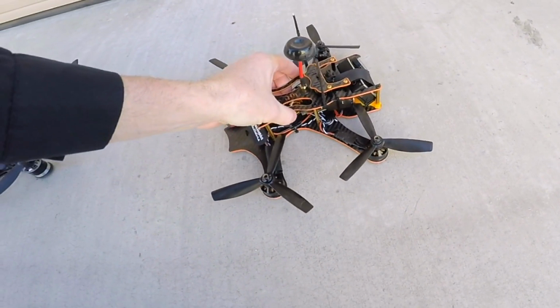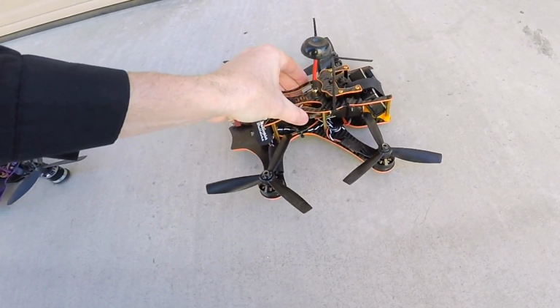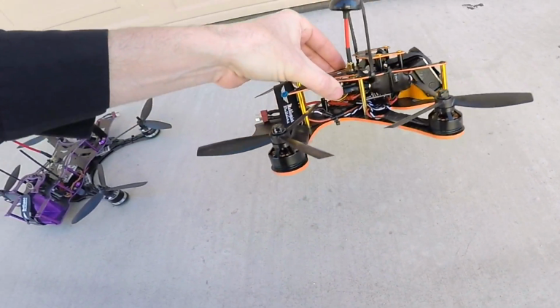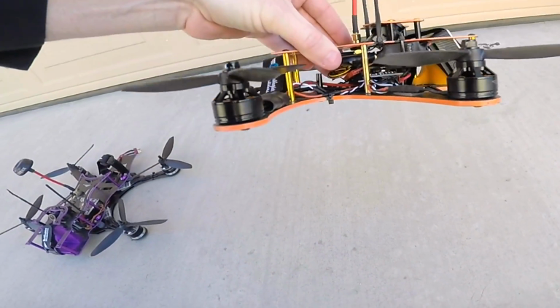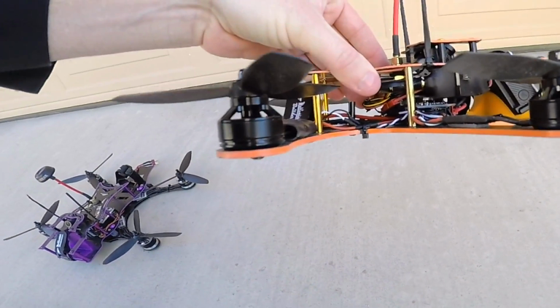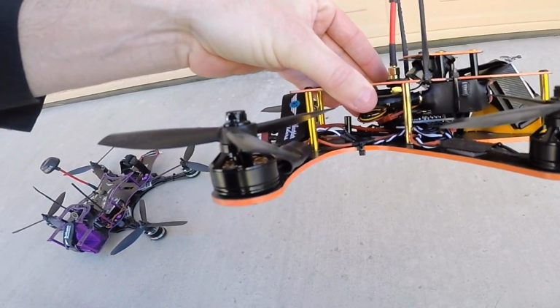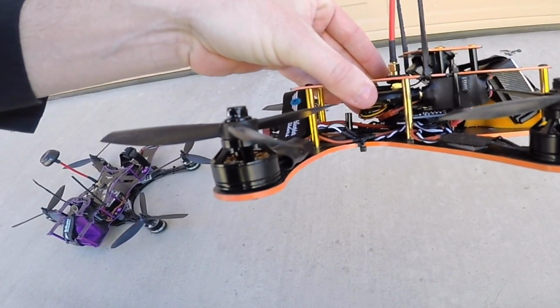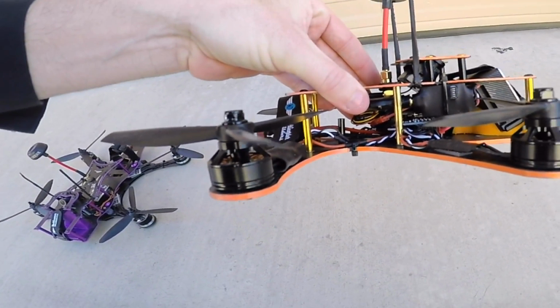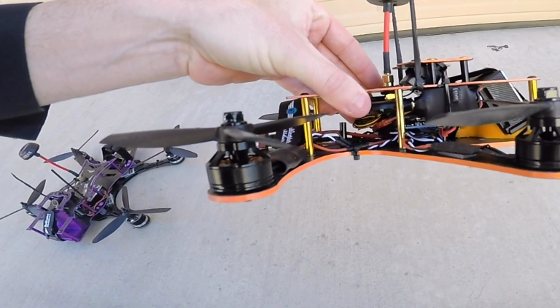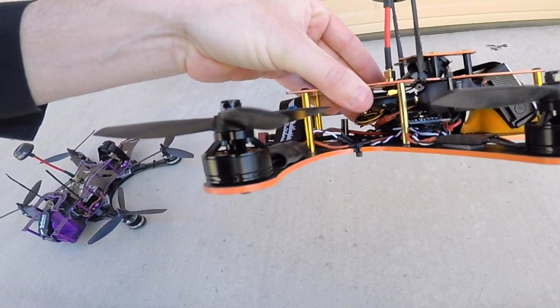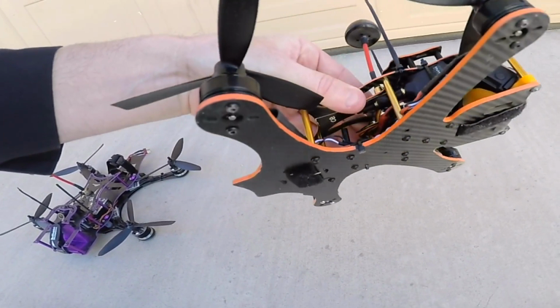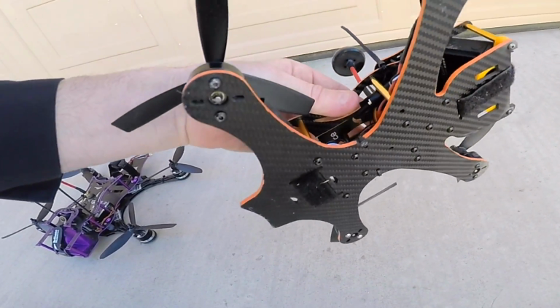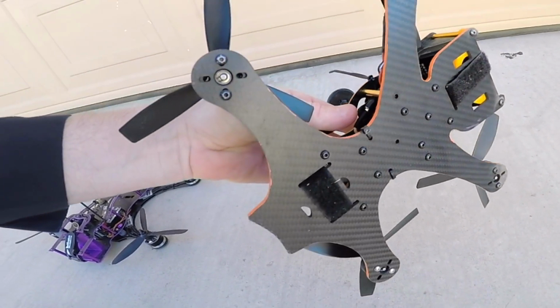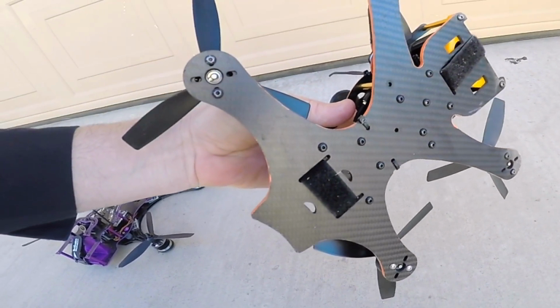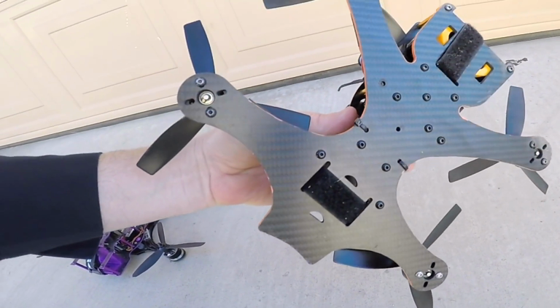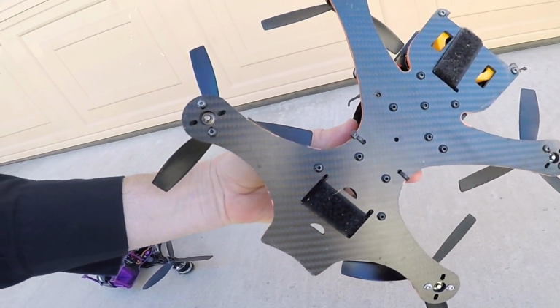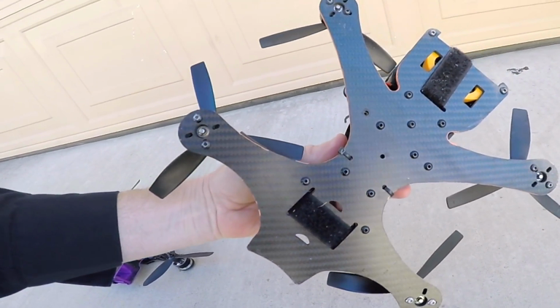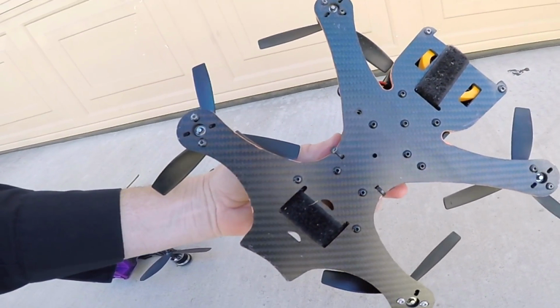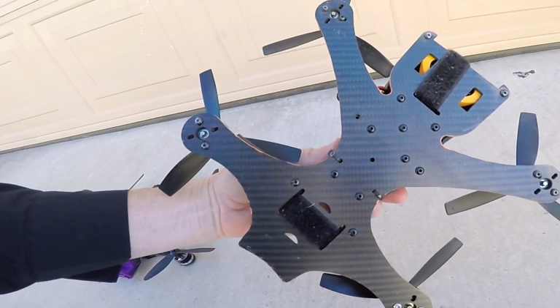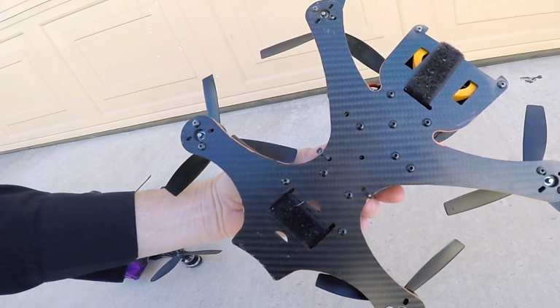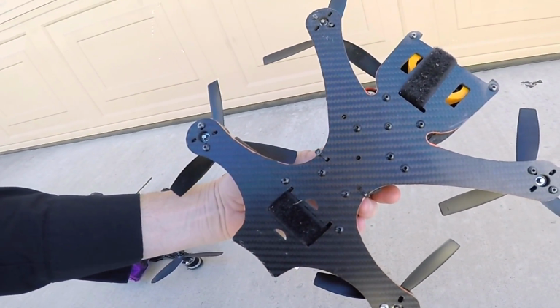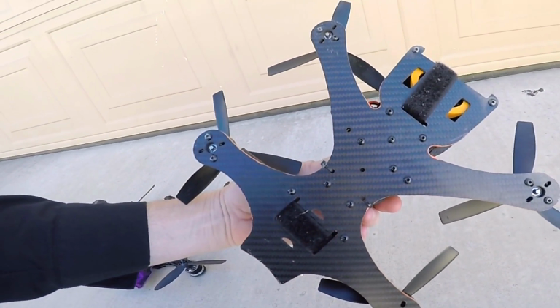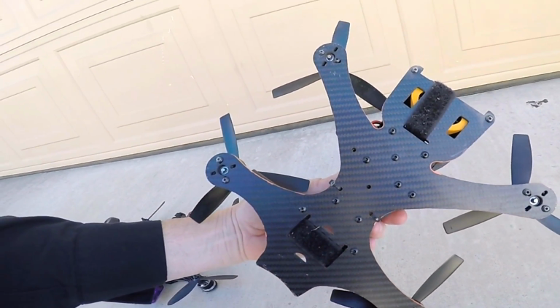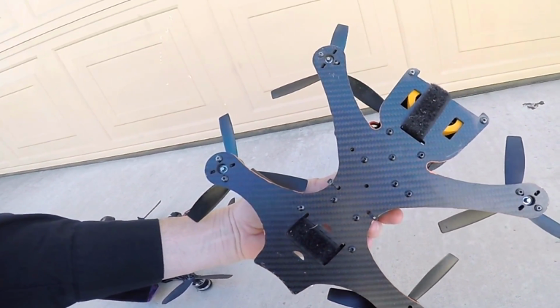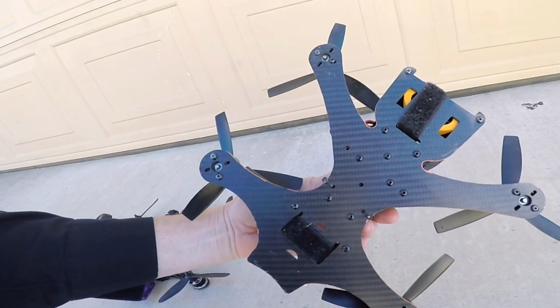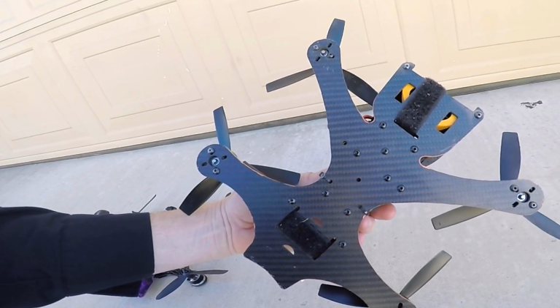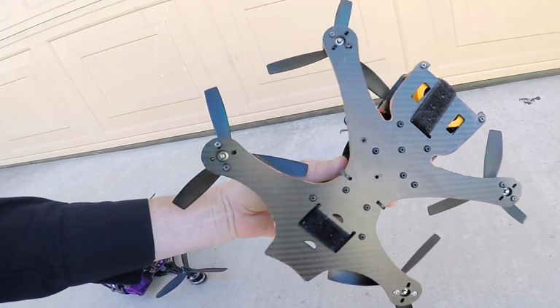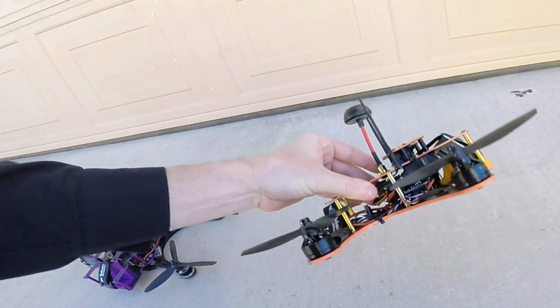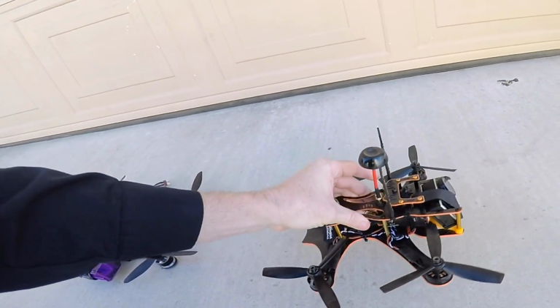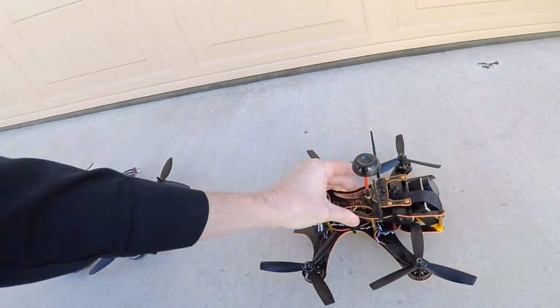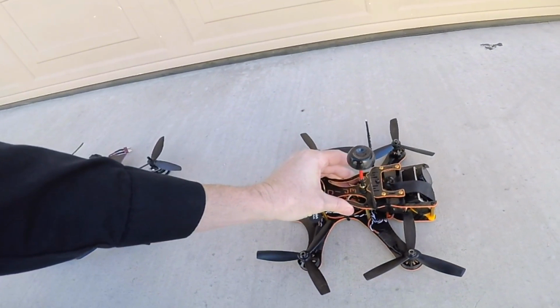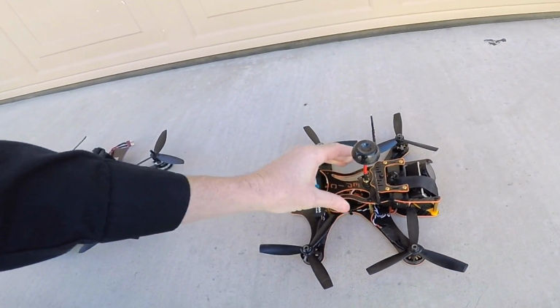The bottom plates are 3mm thick, but I also sell them in 4mm if you like. The dry weight of this frame is 130 grams.